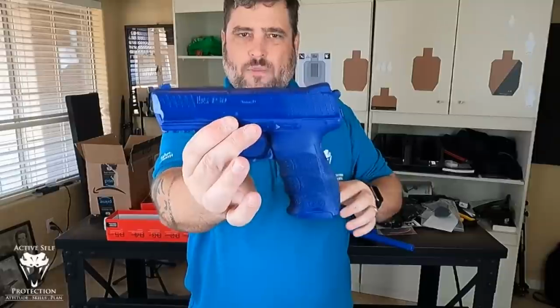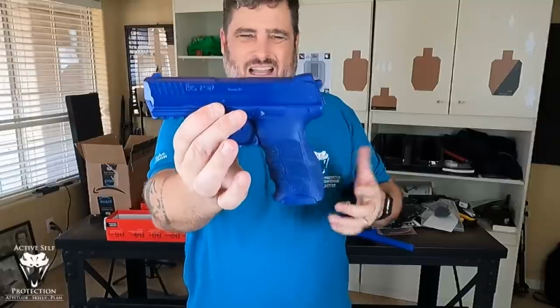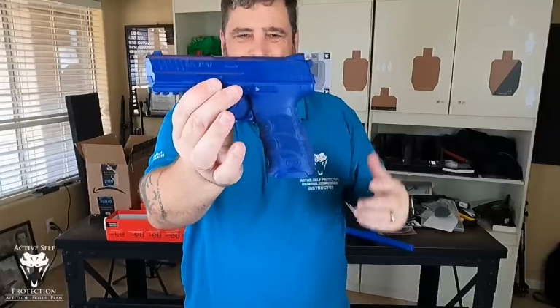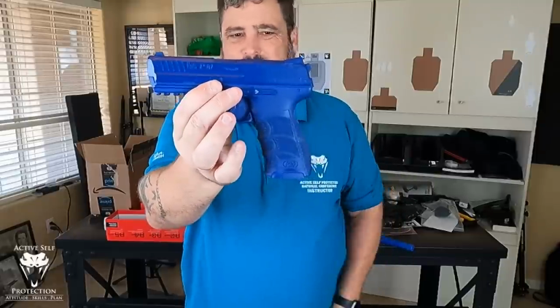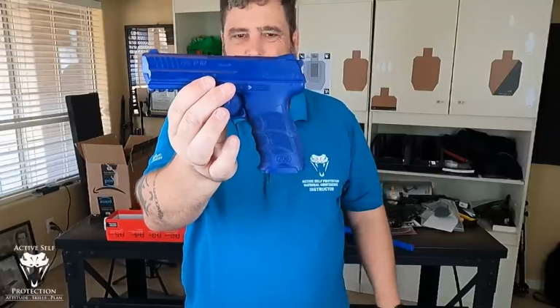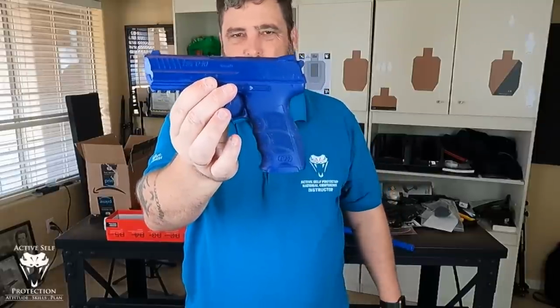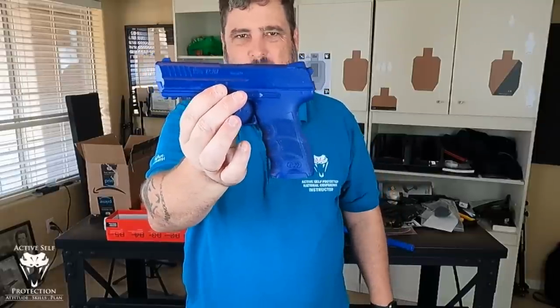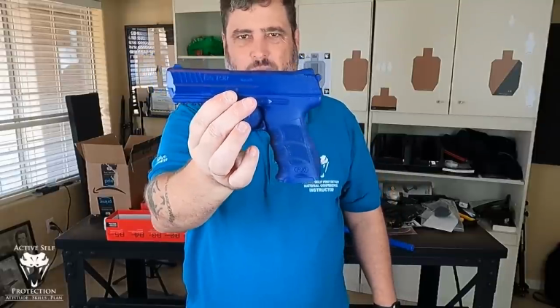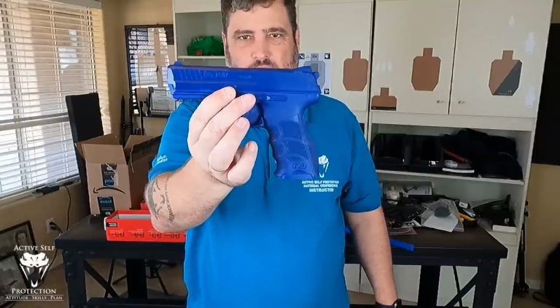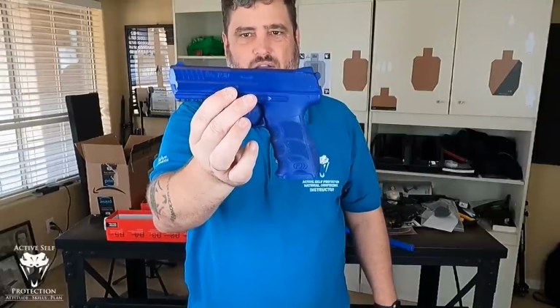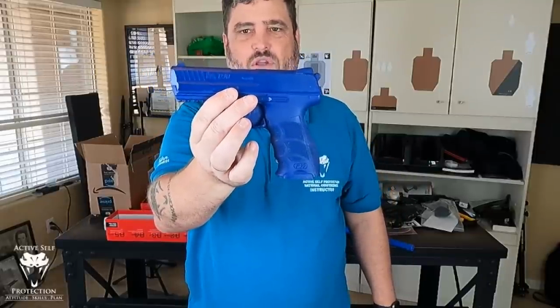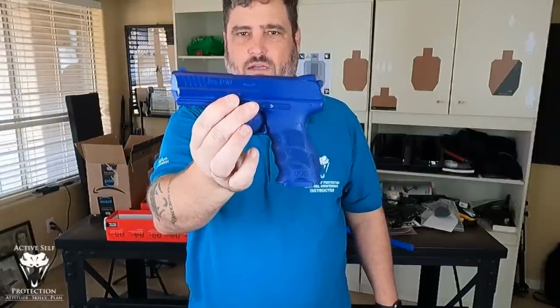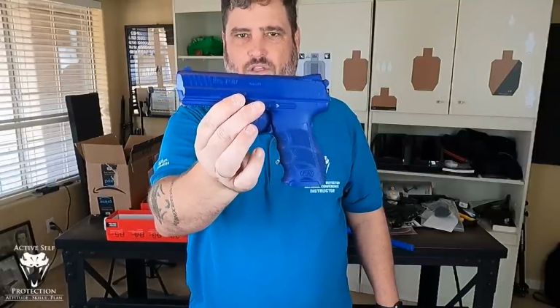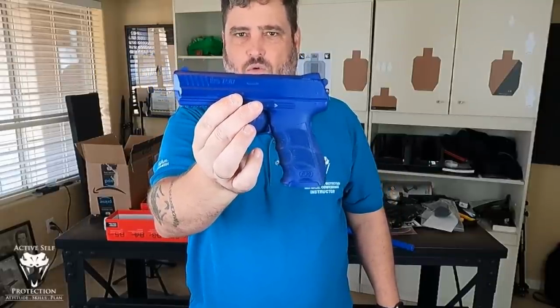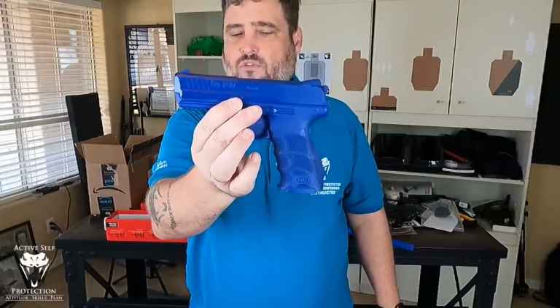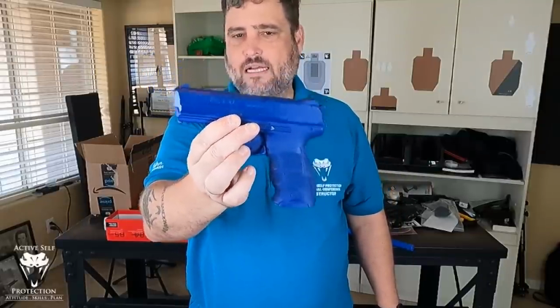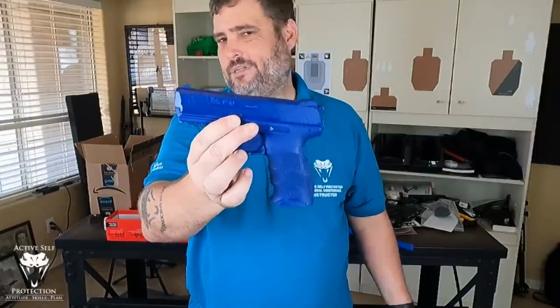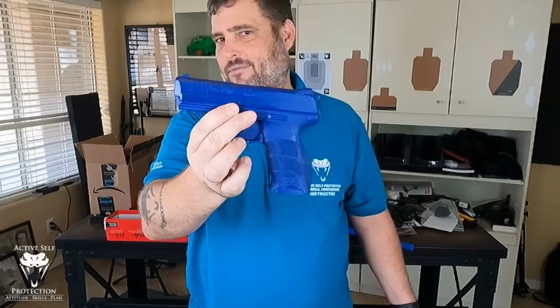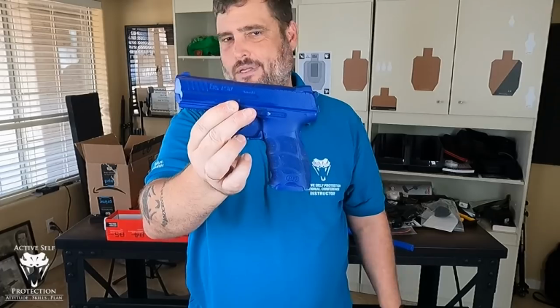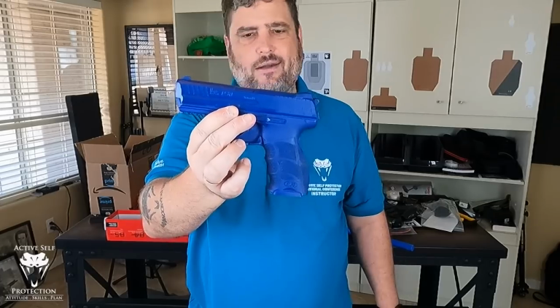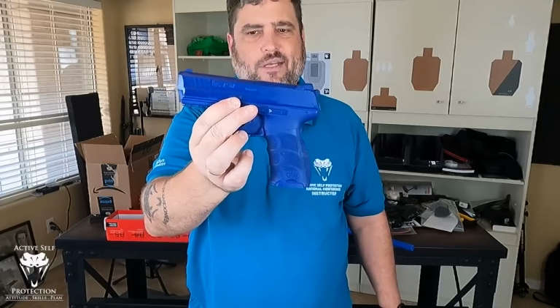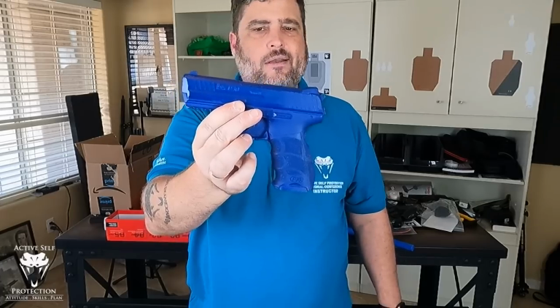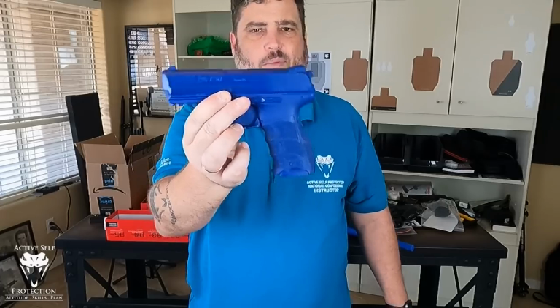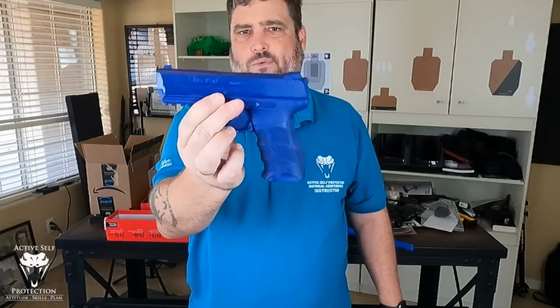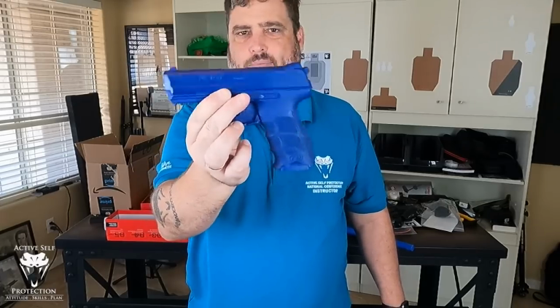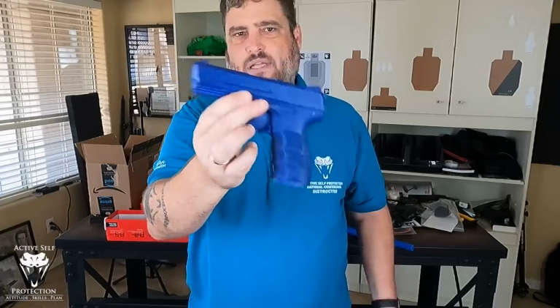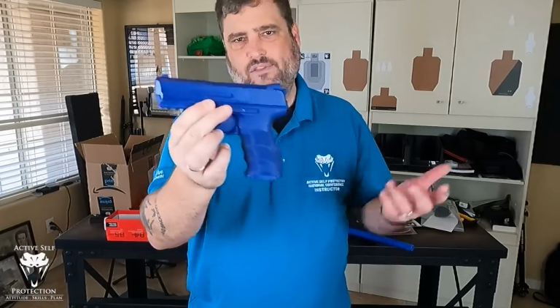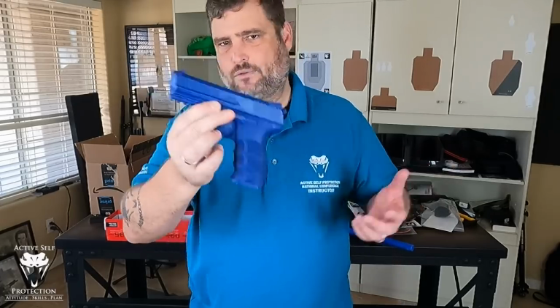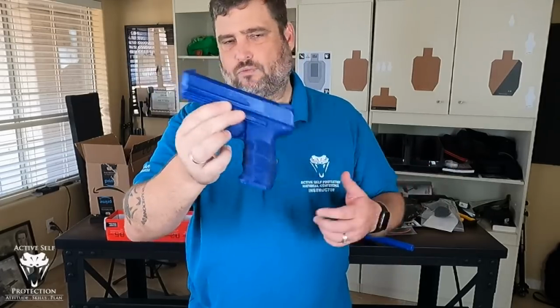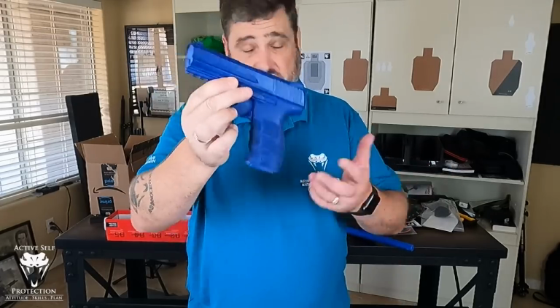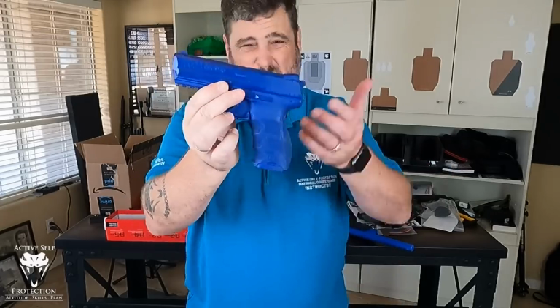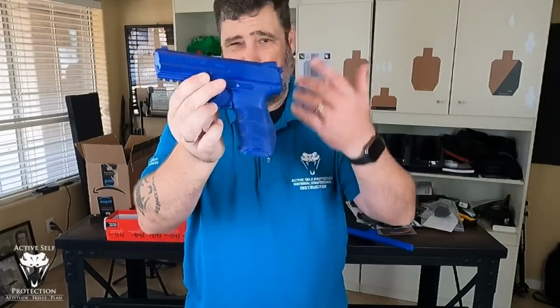You can pick these up for almost all the popular models. If you carry a unicorn snowflake gun, you might have a hard time finding one. But I bought this one on OpticsPlanet. If you want to search for them, they're about $40.